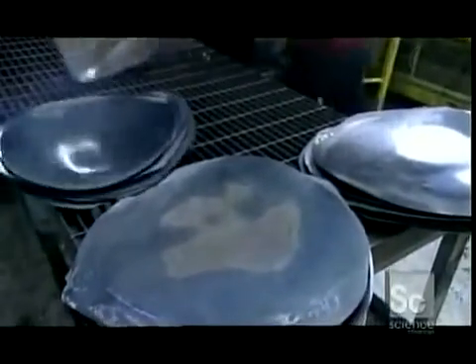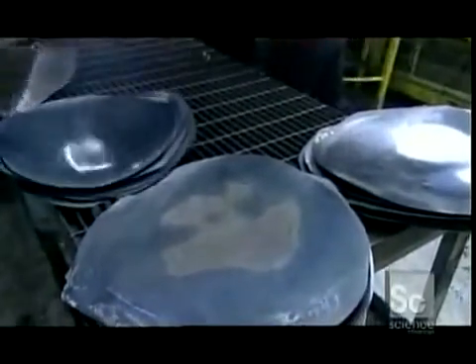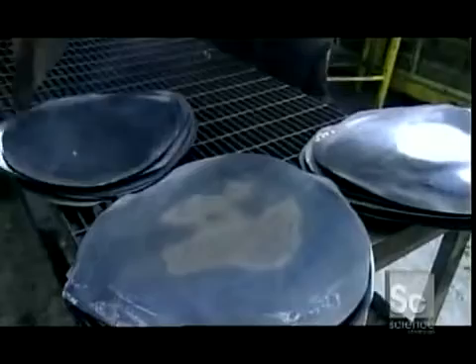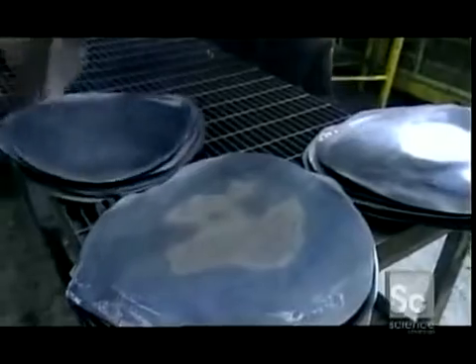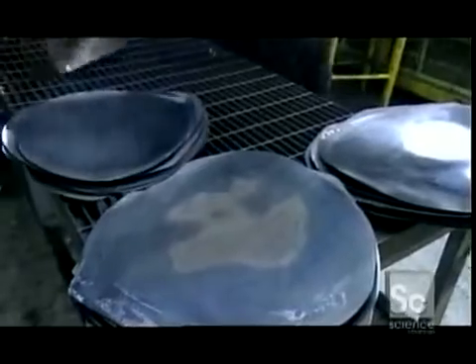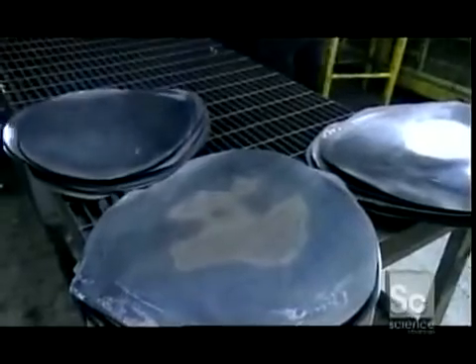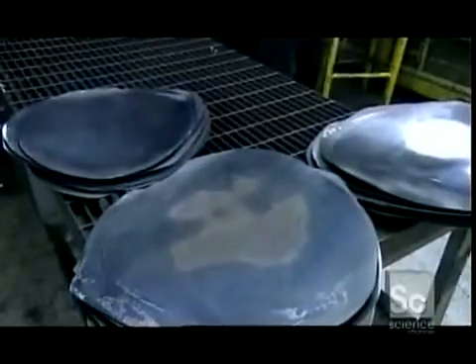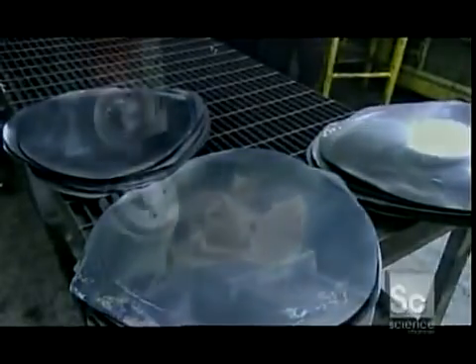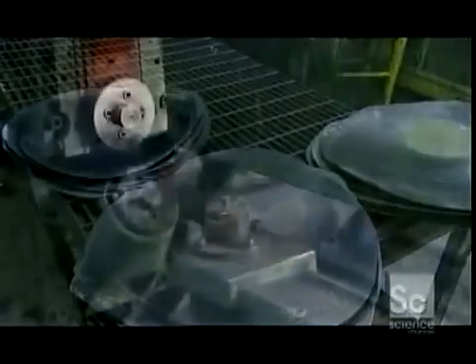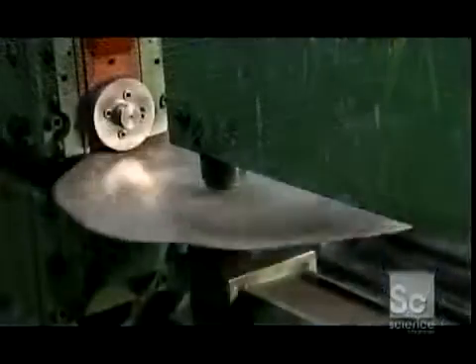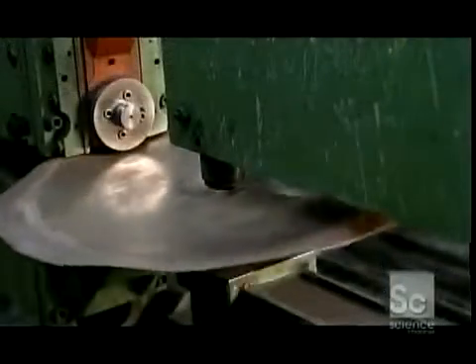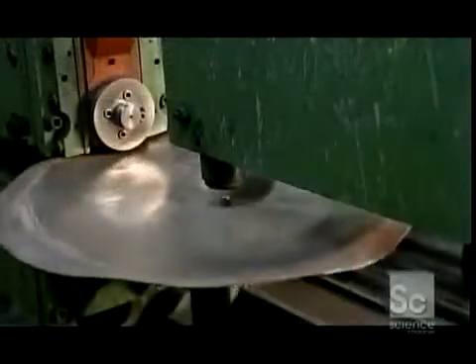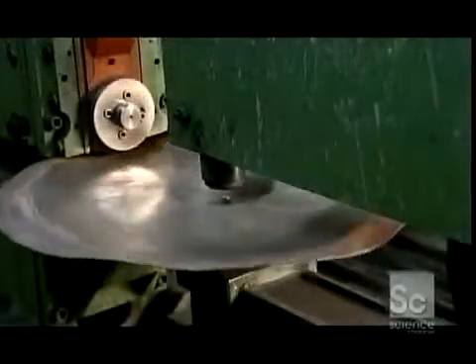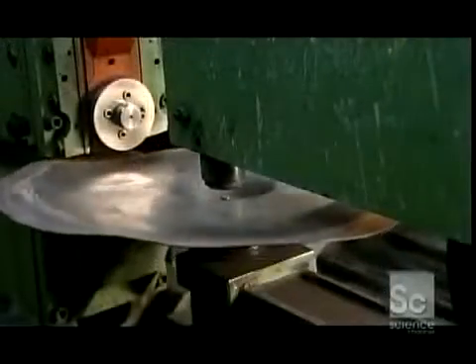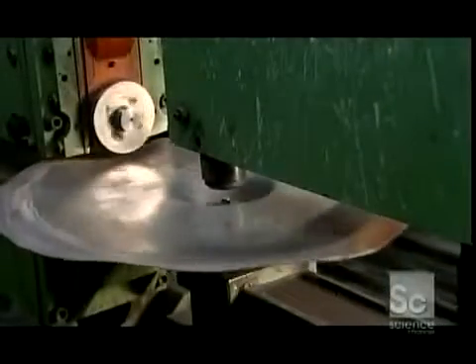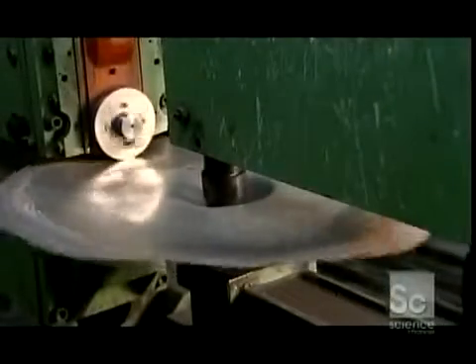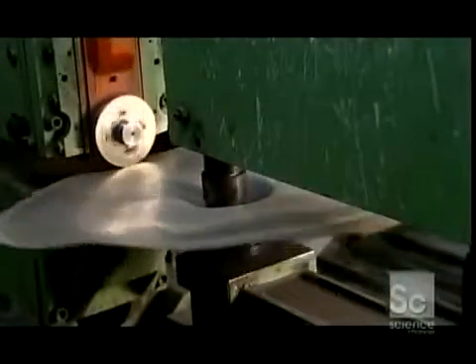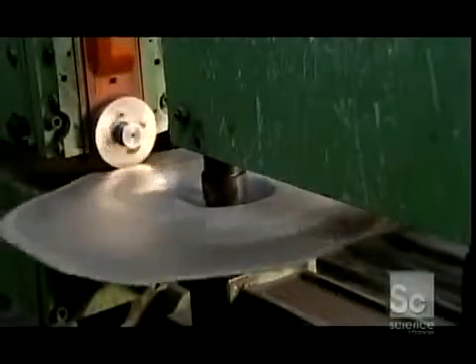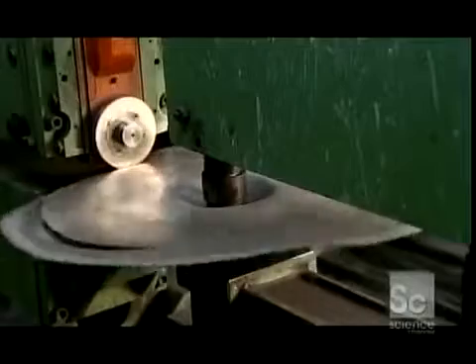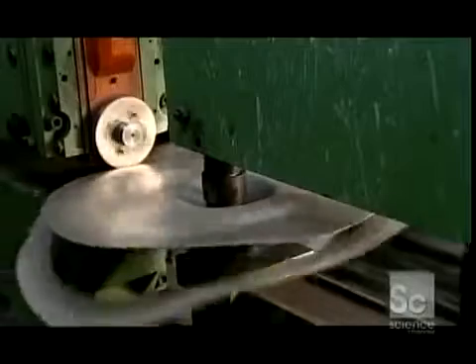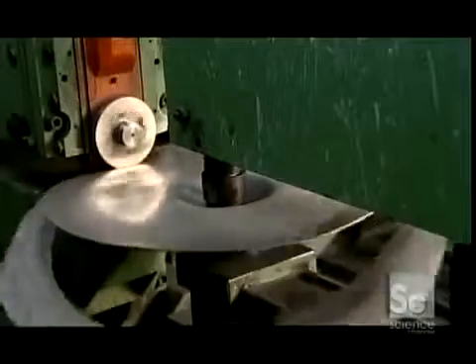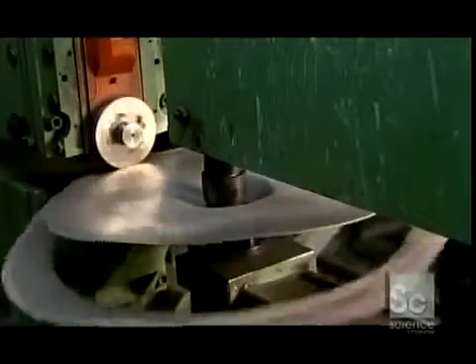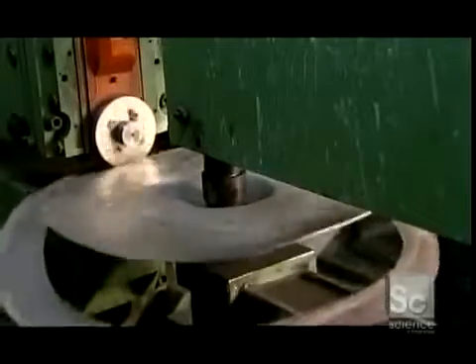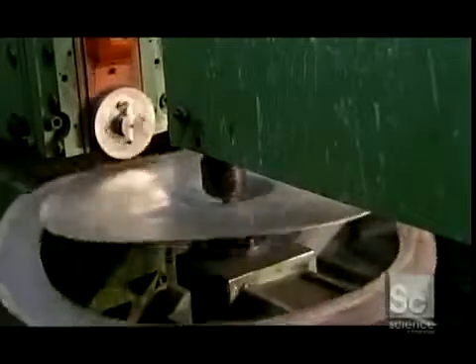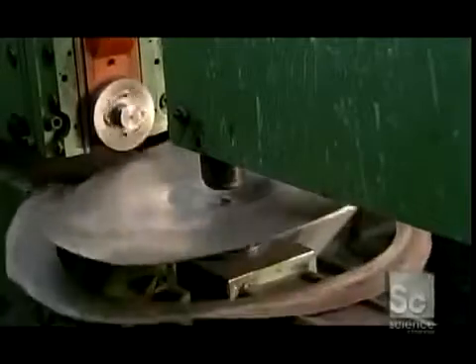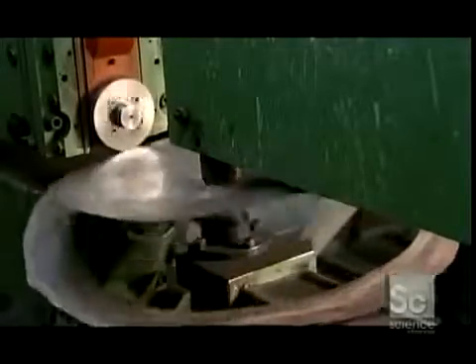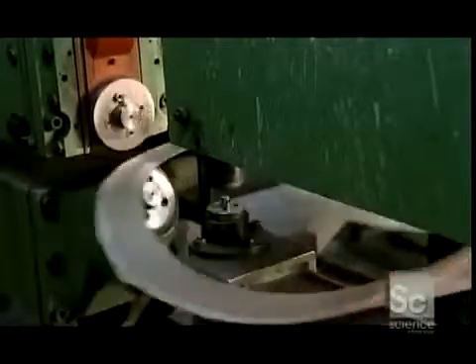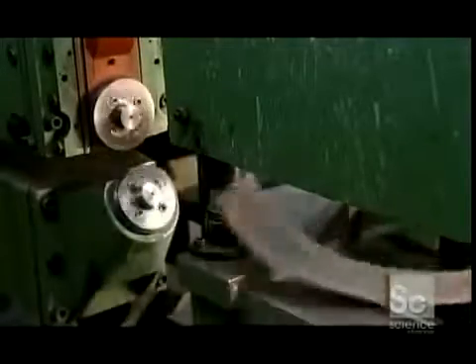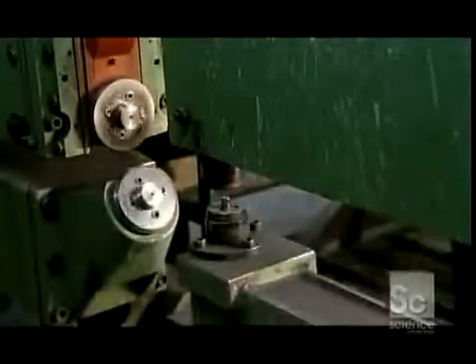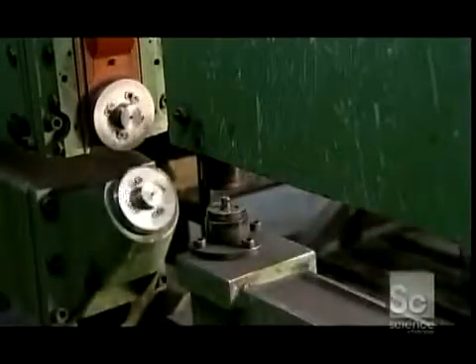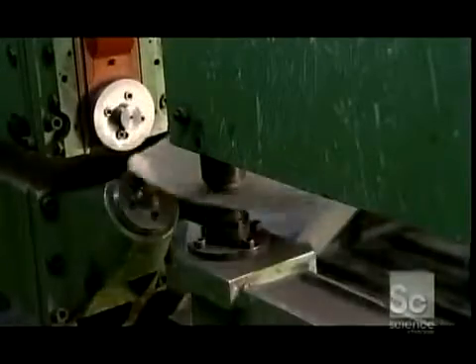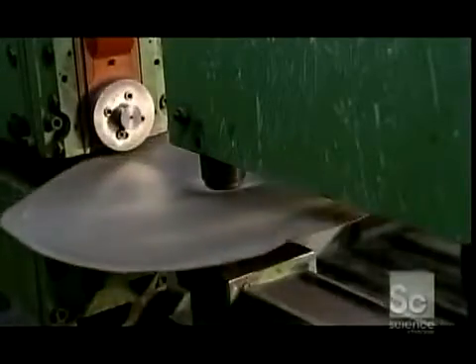After the cymbal has been tempered and pressed into its final shape, they place it on a spindle. While it spins, circular cutters shear the edges to a set diameter.